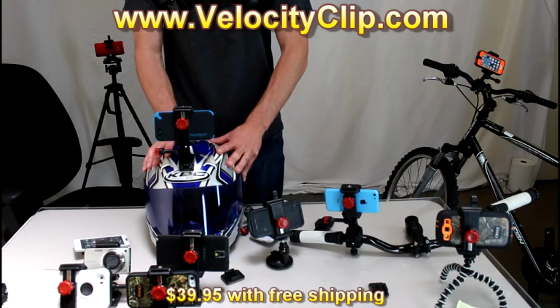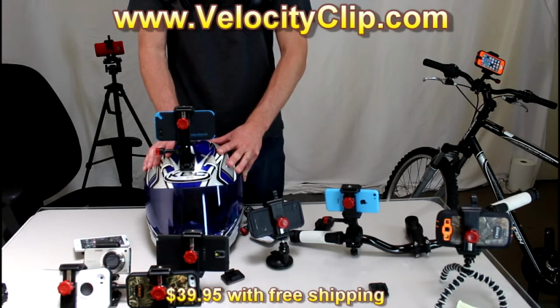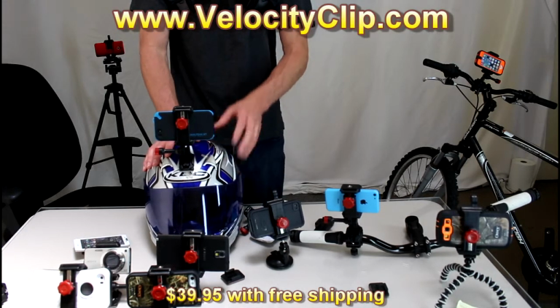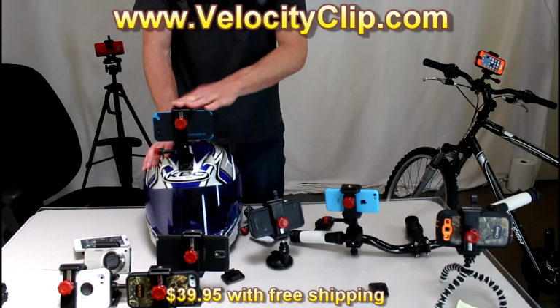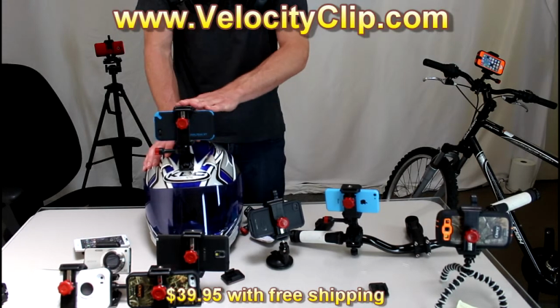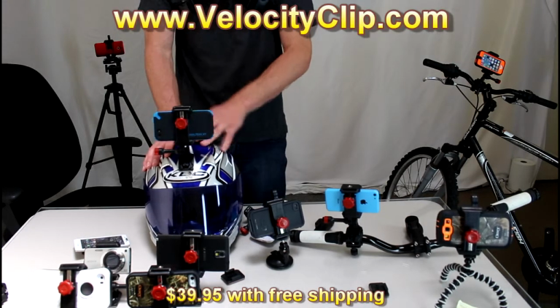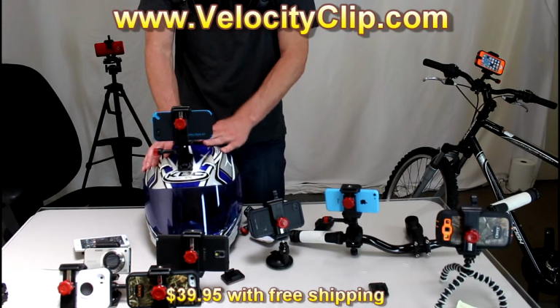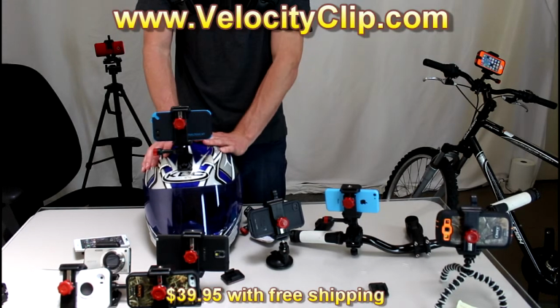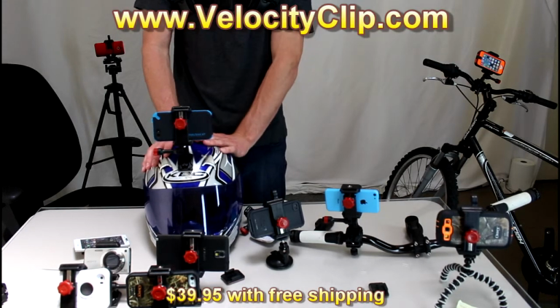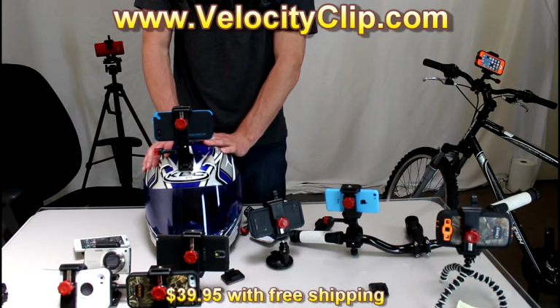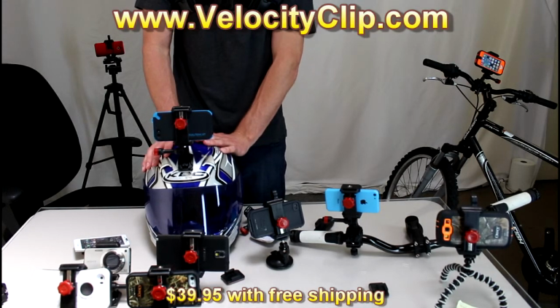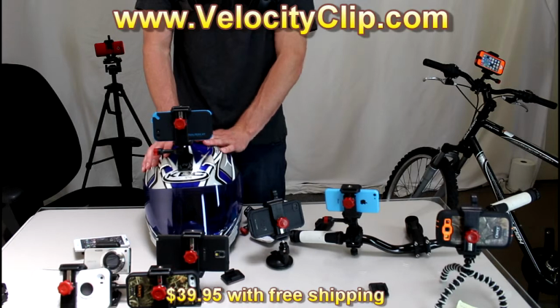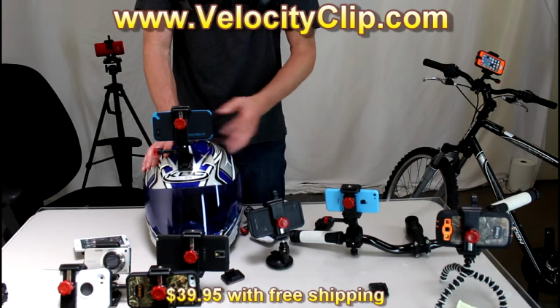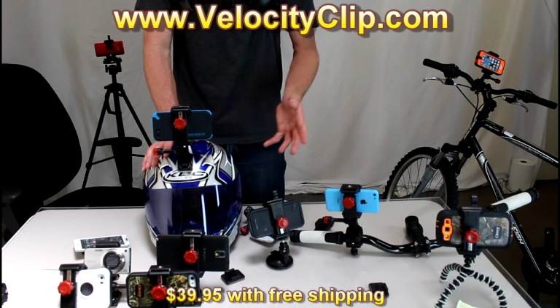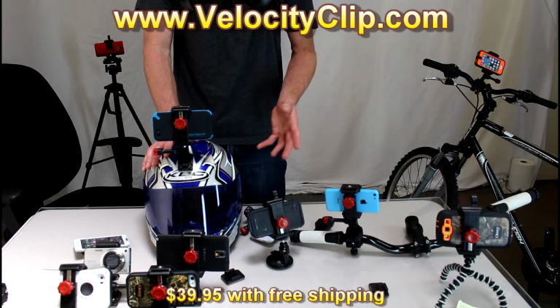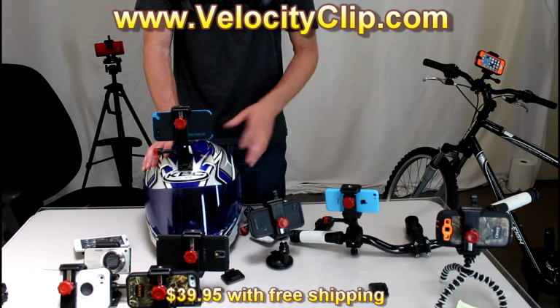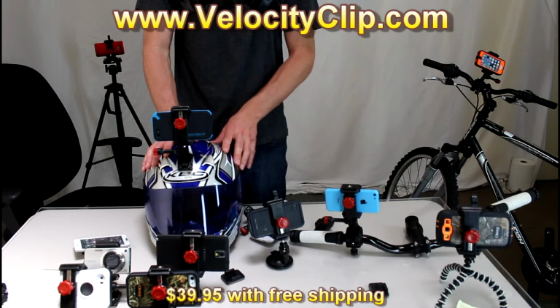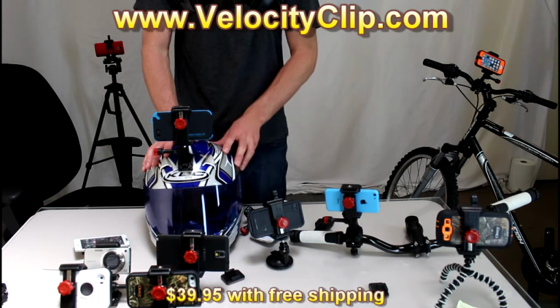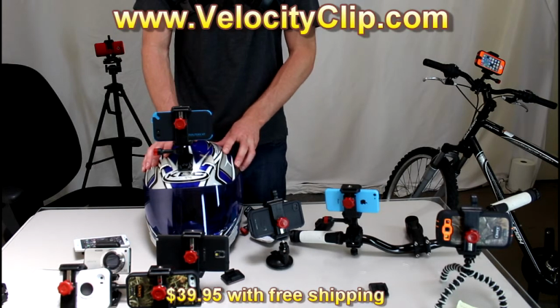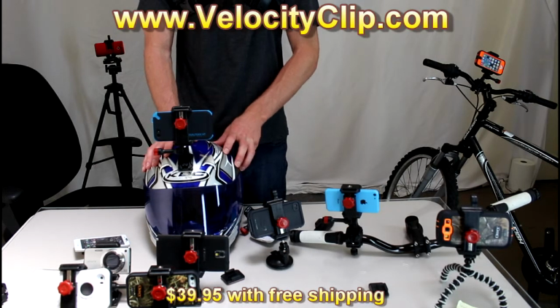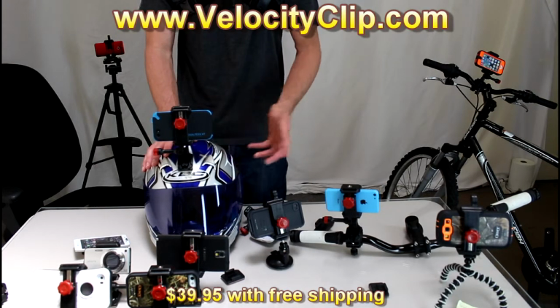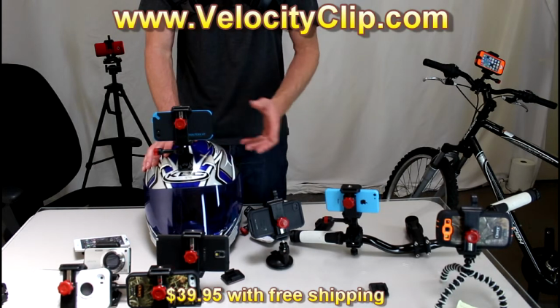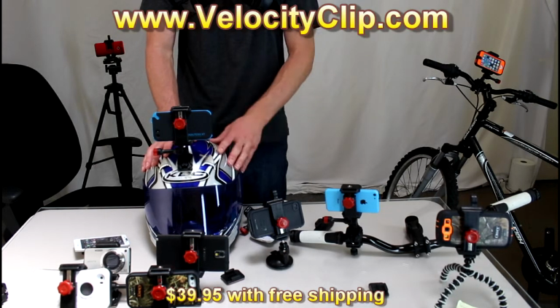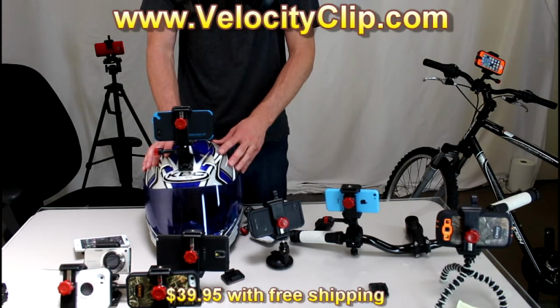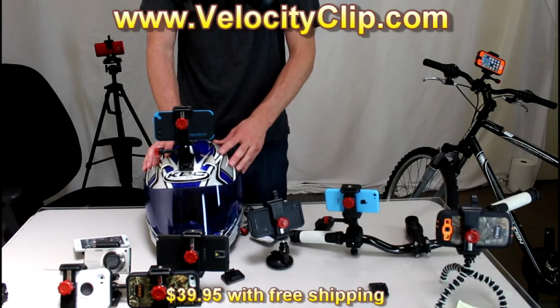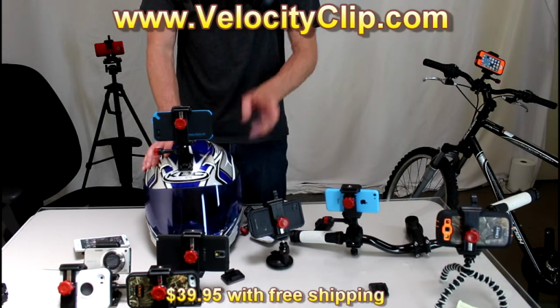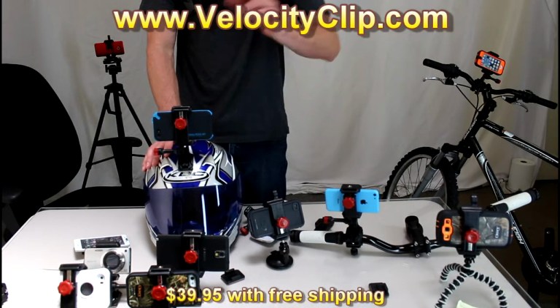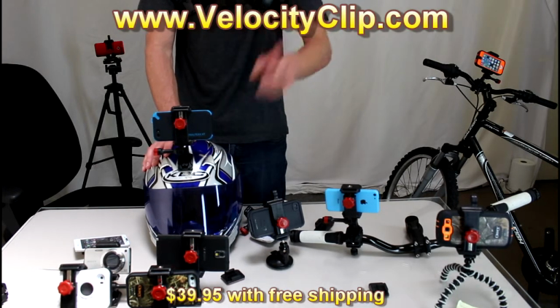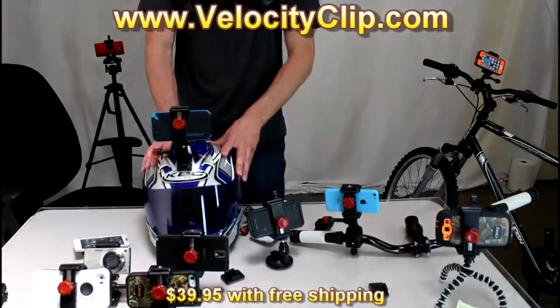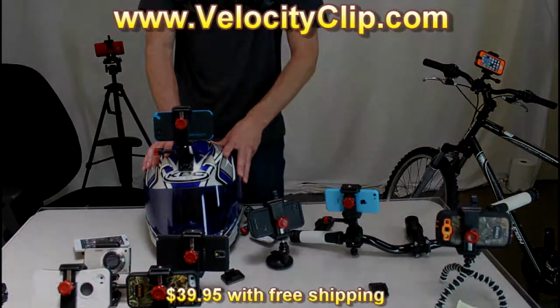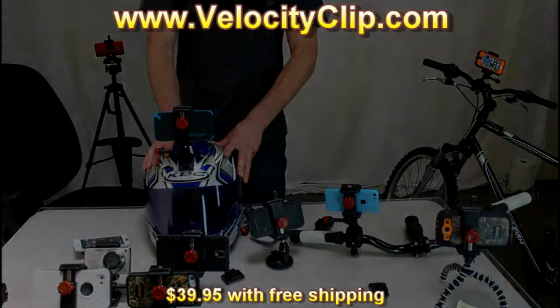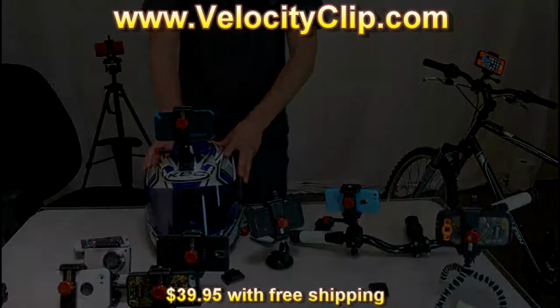So guys, if you're interested in this product, run over to VelocityClip.com. It retails for $39 with free shipping, so it's super affordable. I'll post a link right here in this video. Thanks for watching, see you next week.